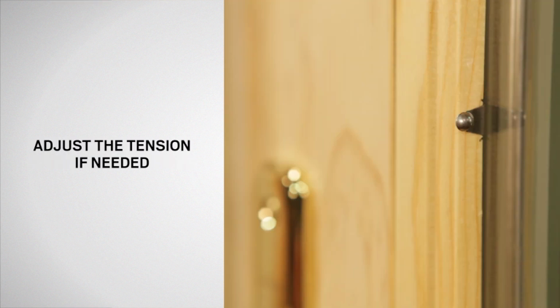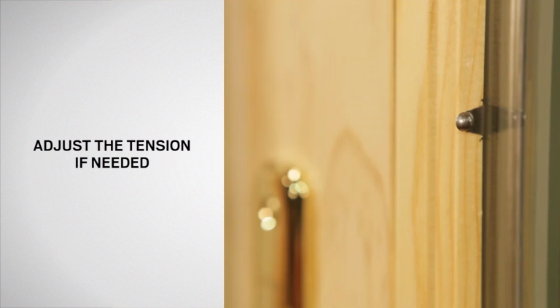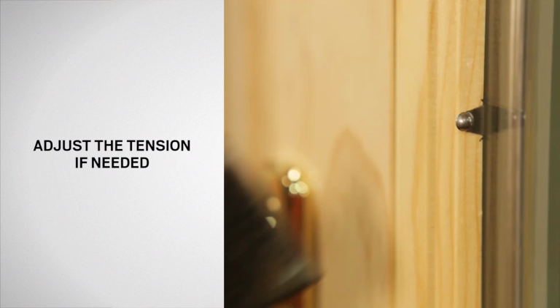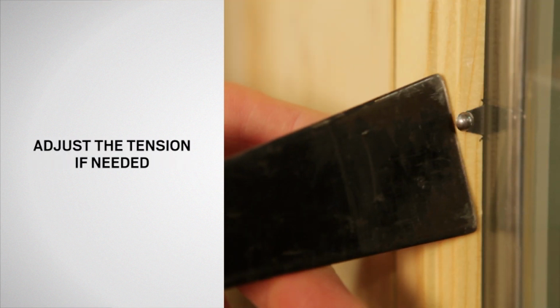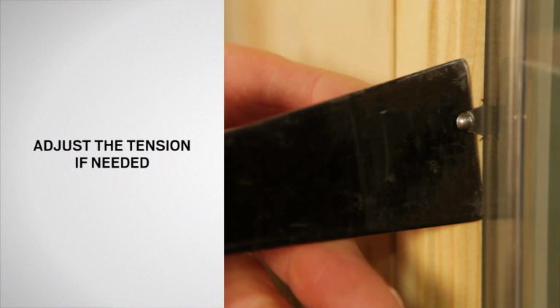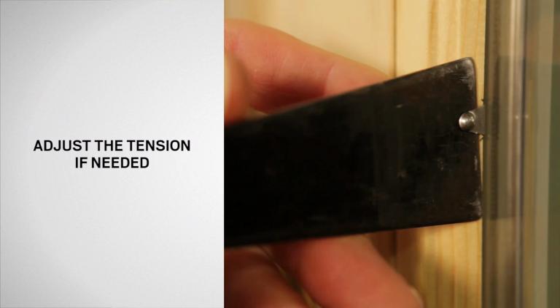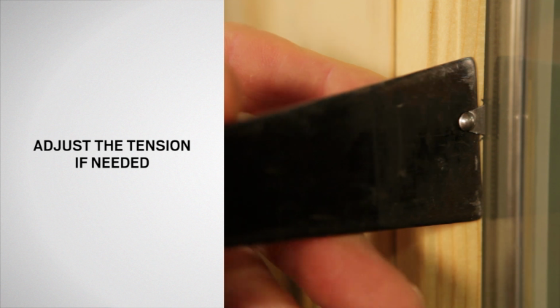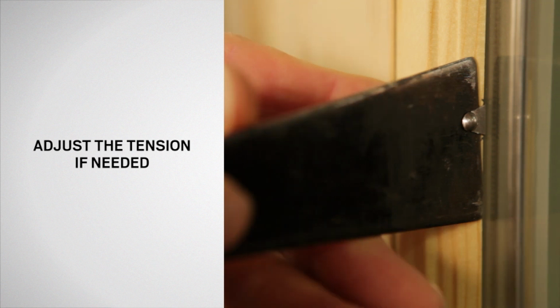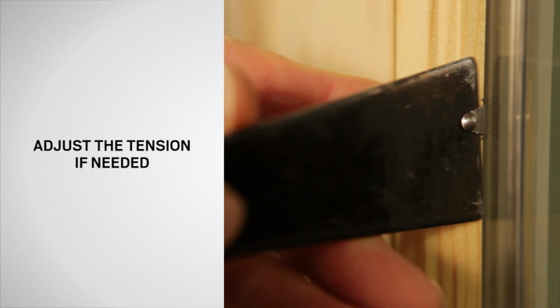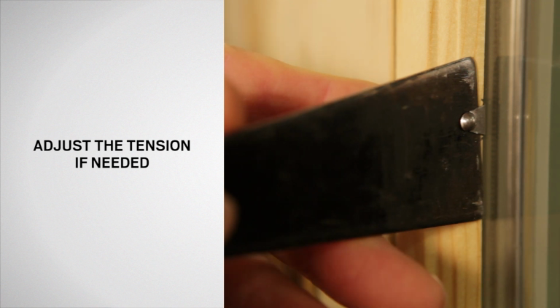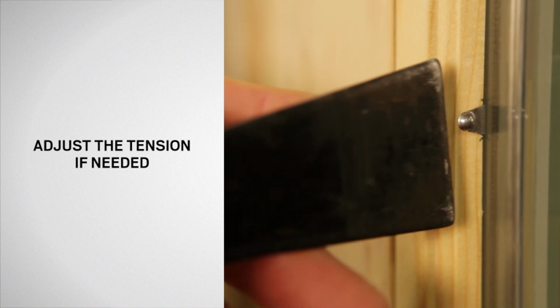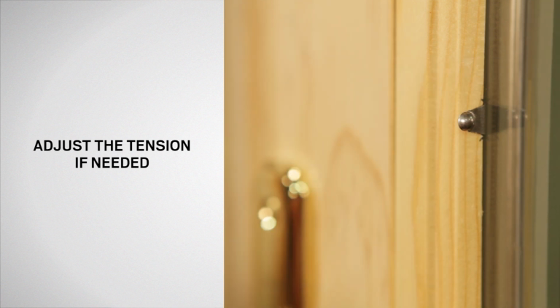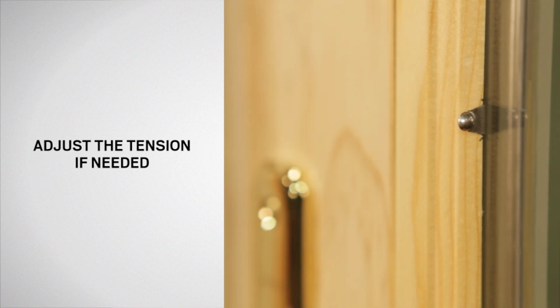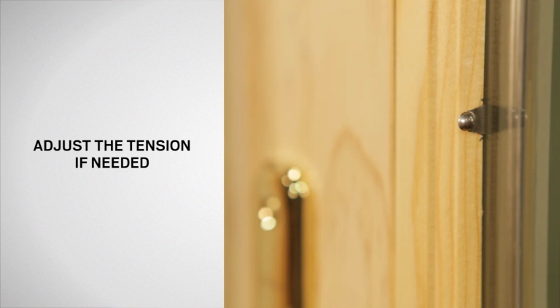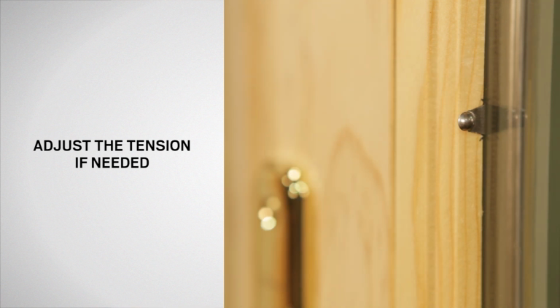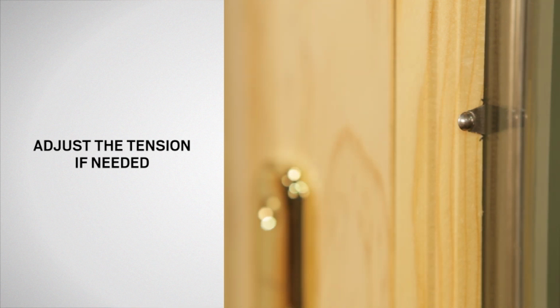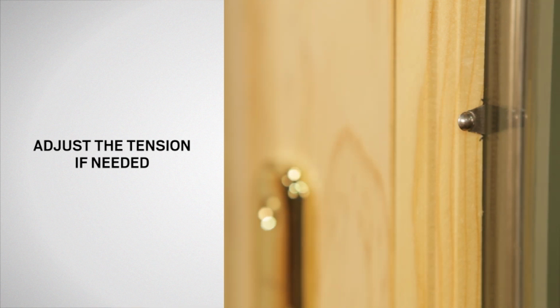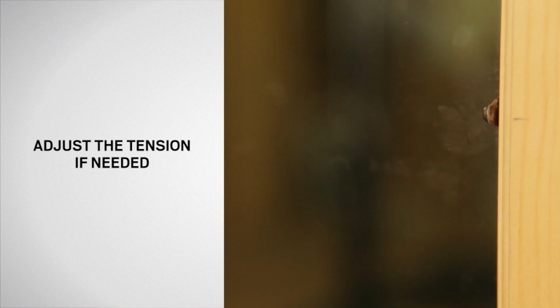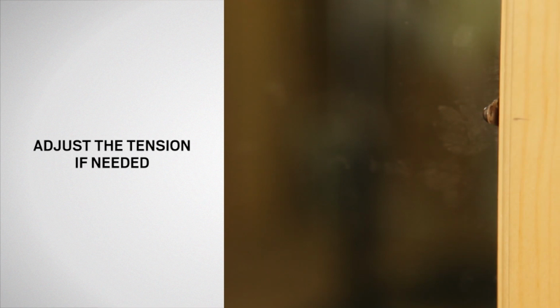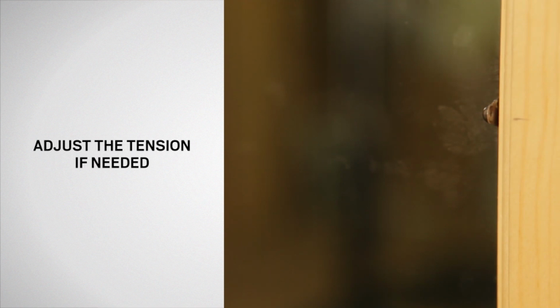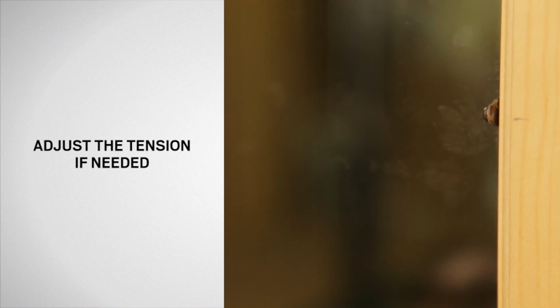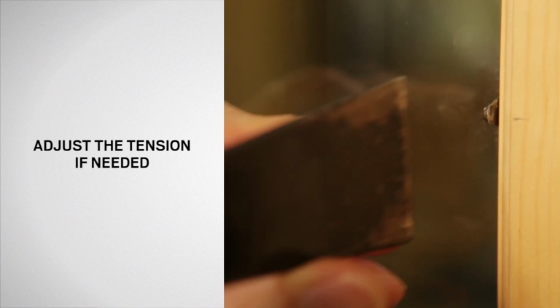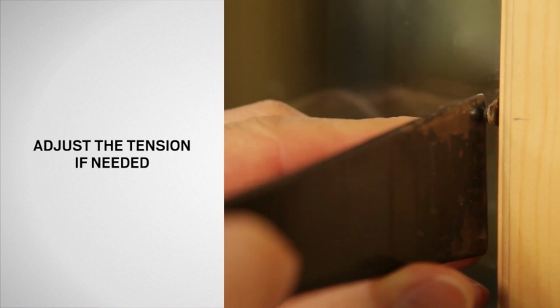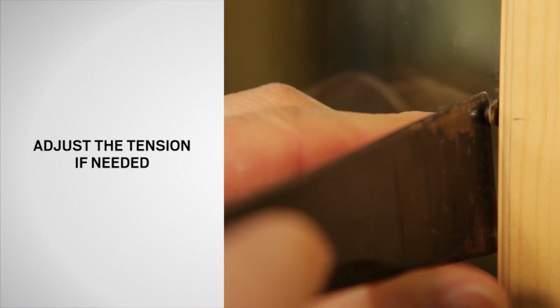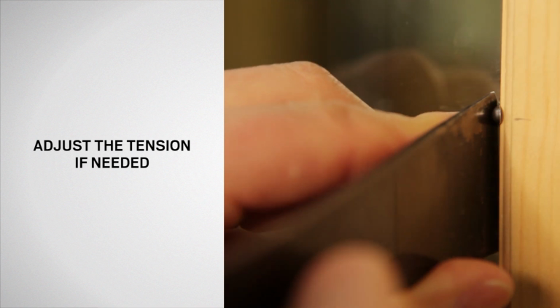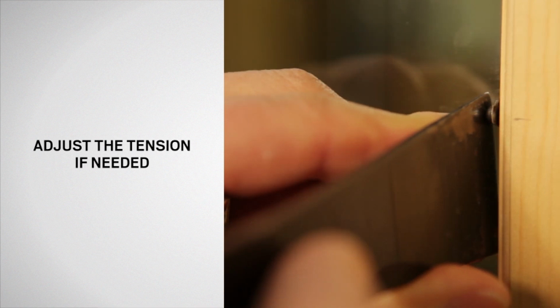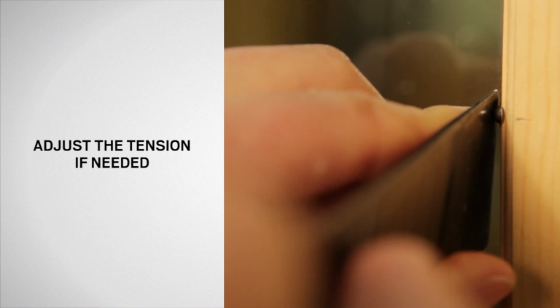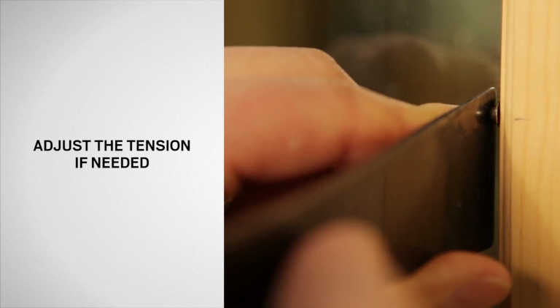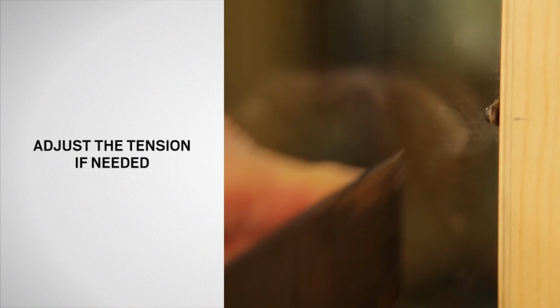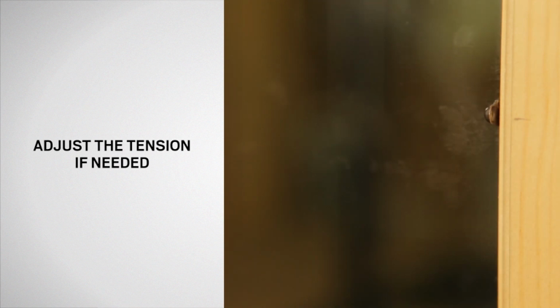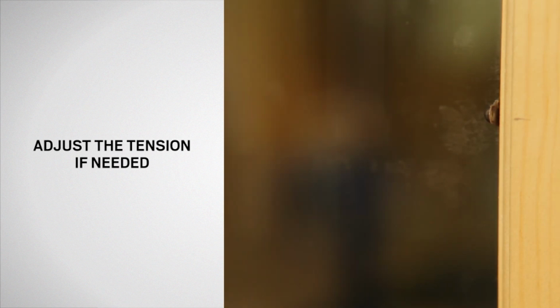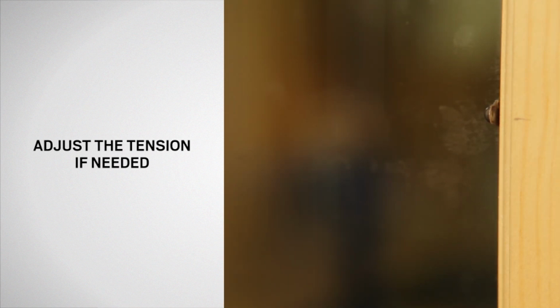If the grill appears loose, remove the grill and increase the tension by gently bending the fasteners slightly toward the grill using a flat bar. If the grill appears tight, remove the grill and release the tension by gently bending the fasteners slightly away from the grill.